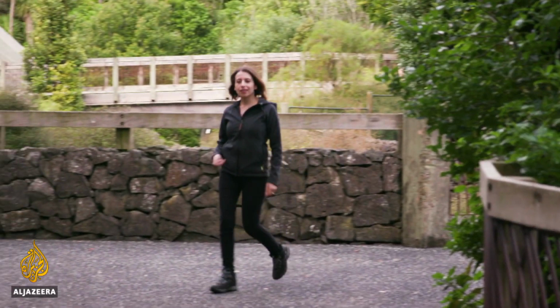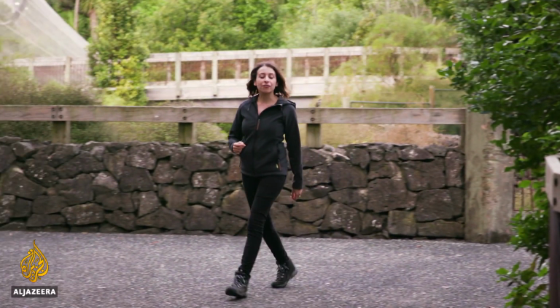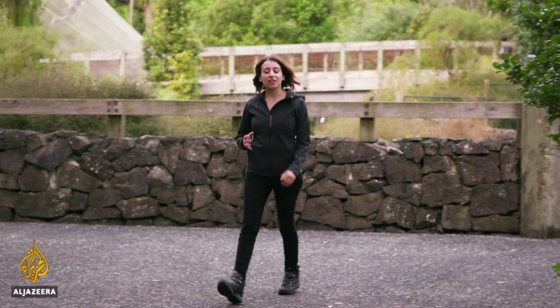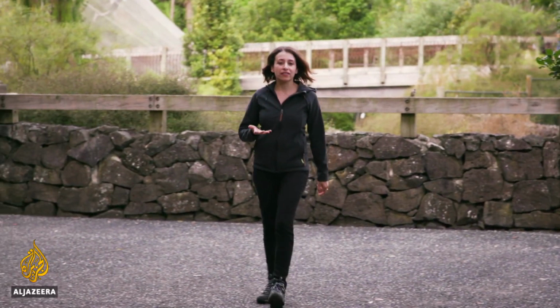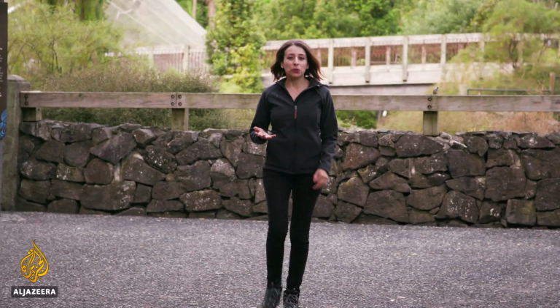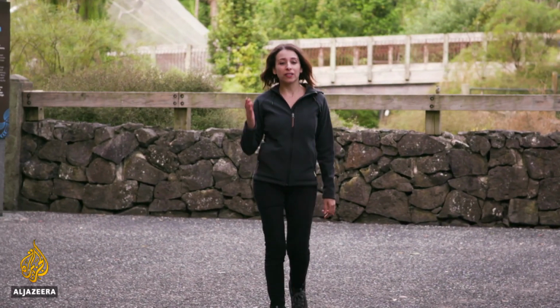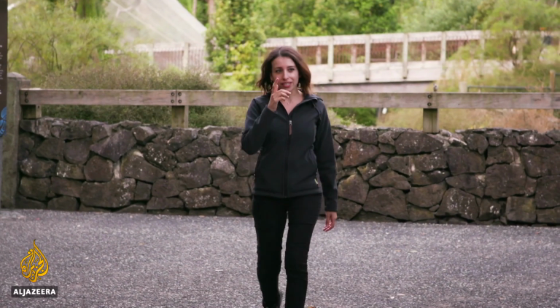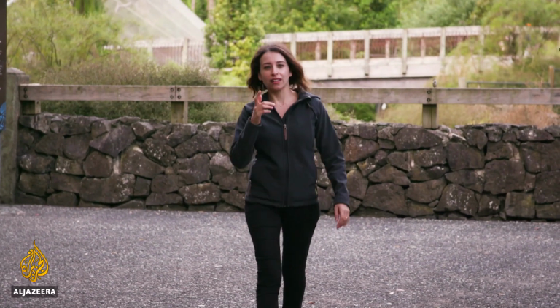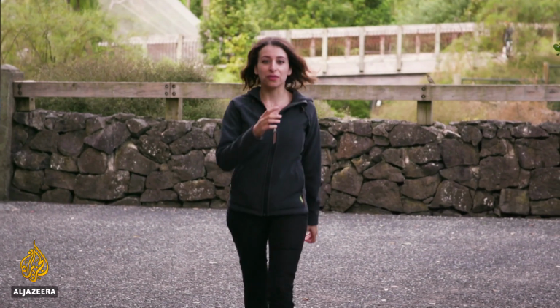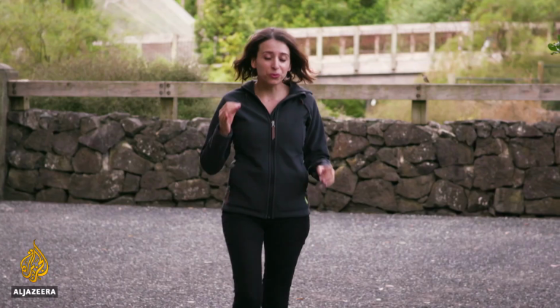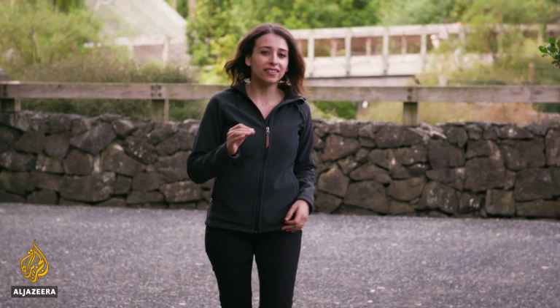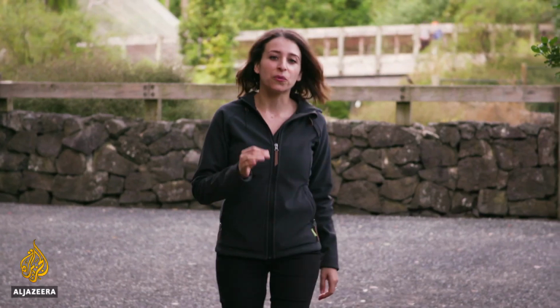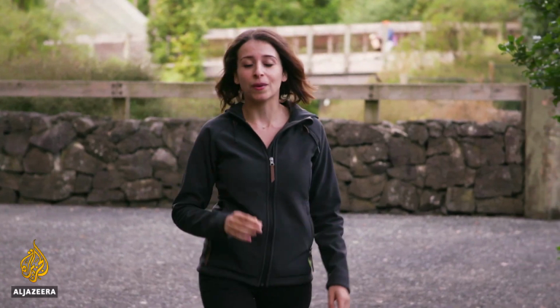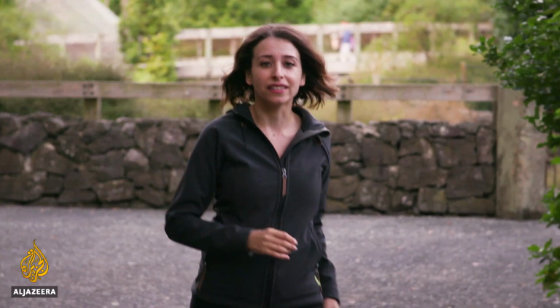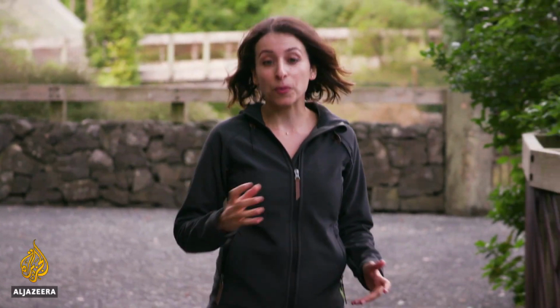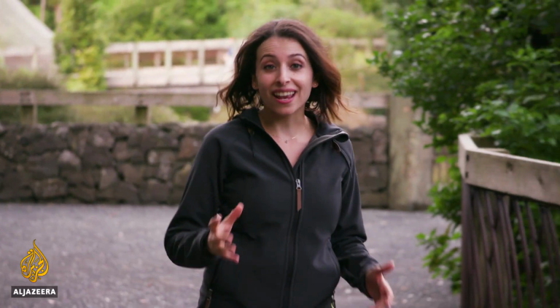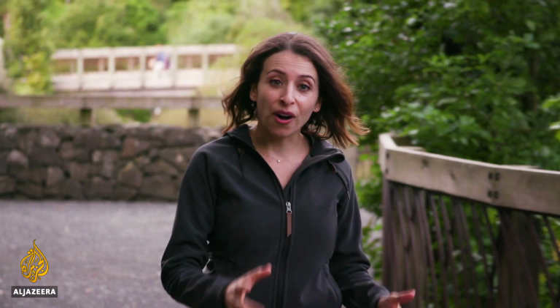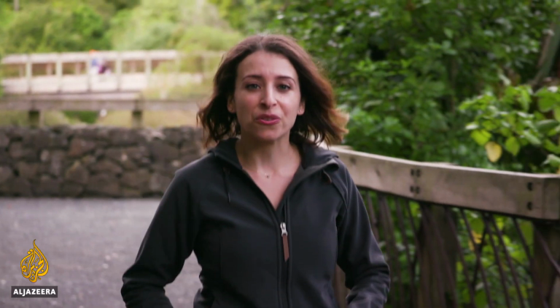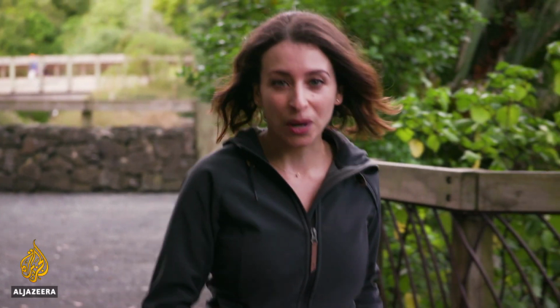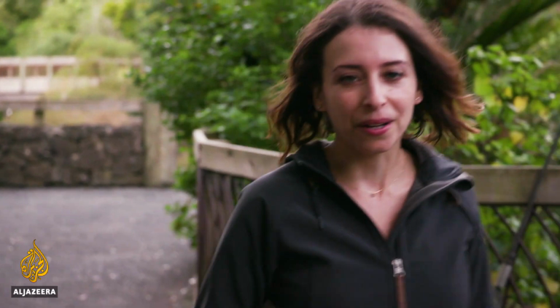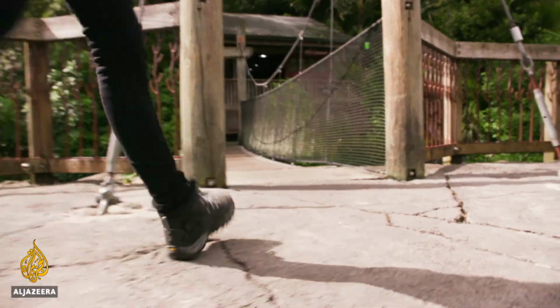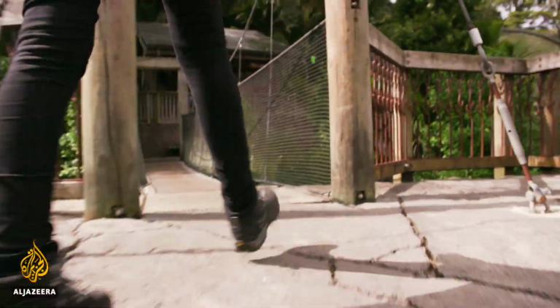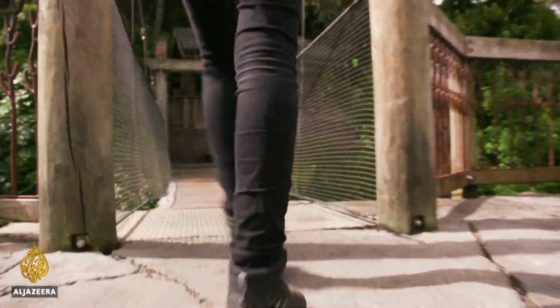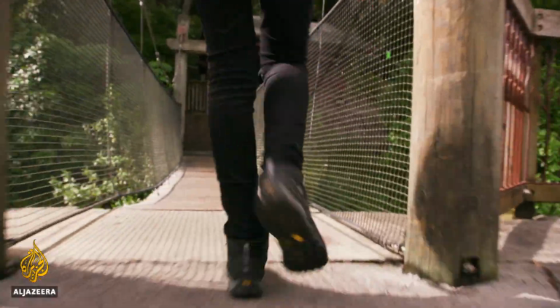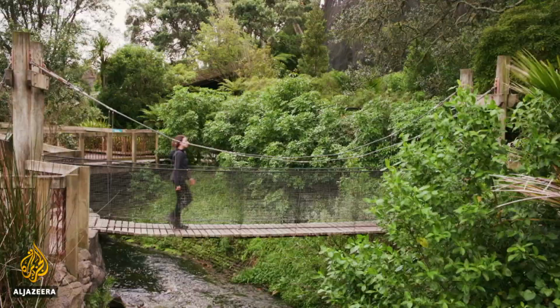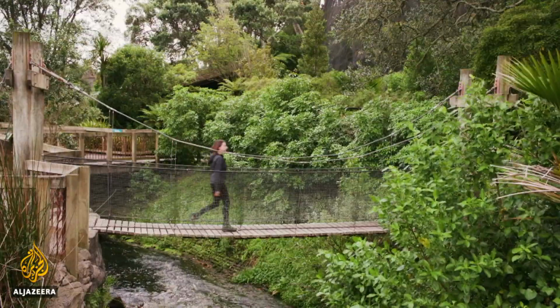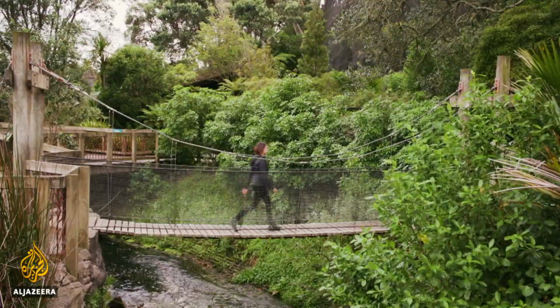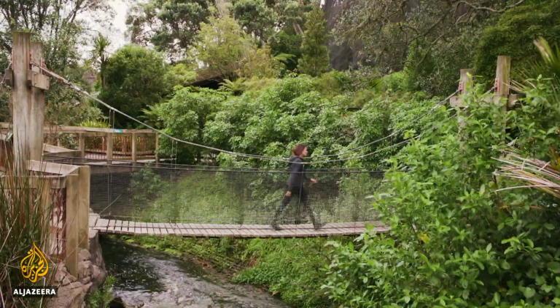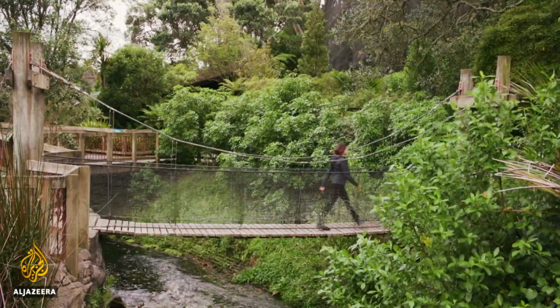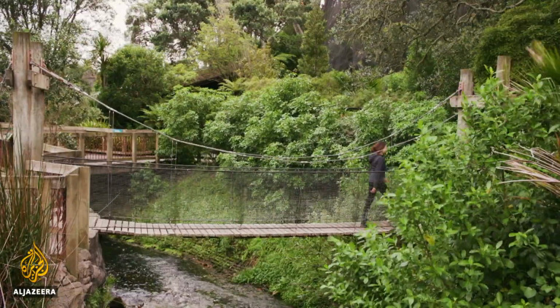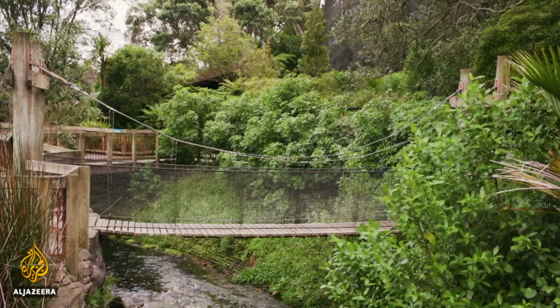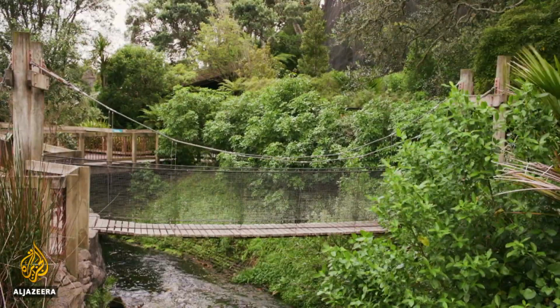Exhibitions can be great for raising awareness, but it's just on the other side of the zoo that some really significant work is being done to protect and revive the threatened Wetapunga. I'm meeting Ben Goodwin, an entomologist at Auckland Zoo's Wetapunga breeding program.